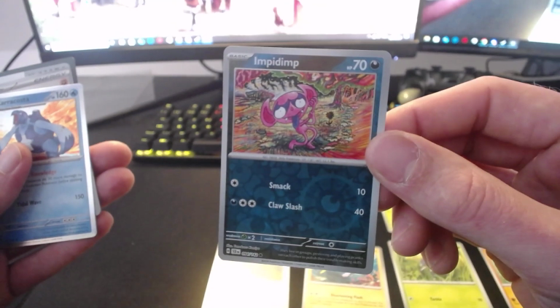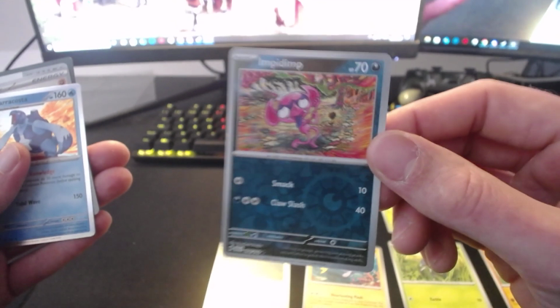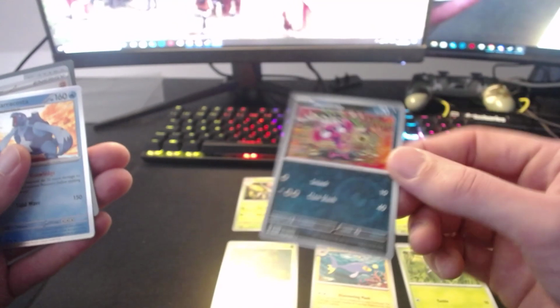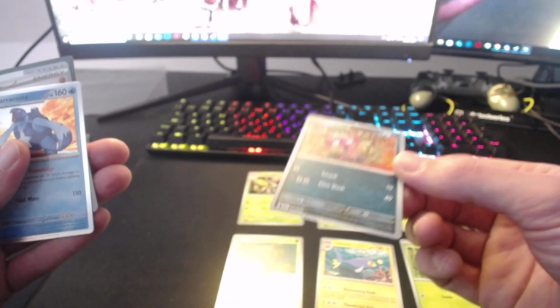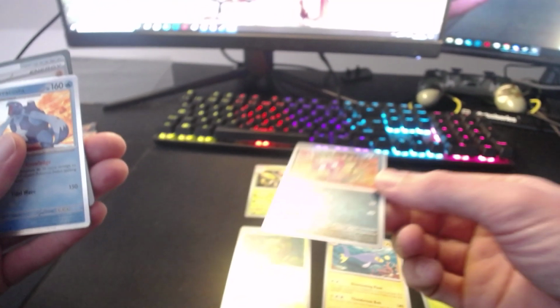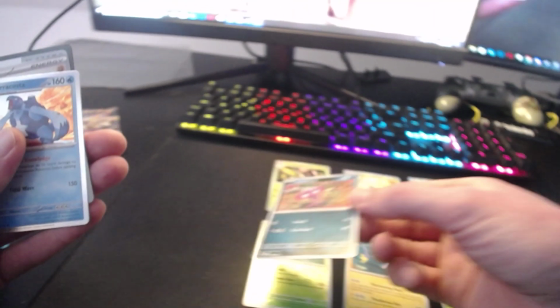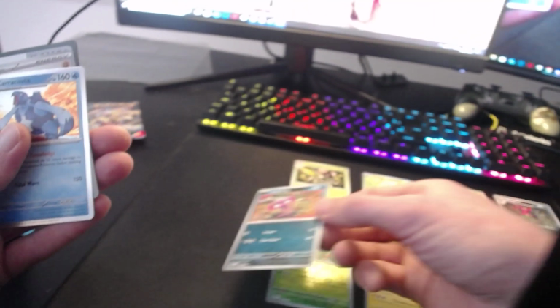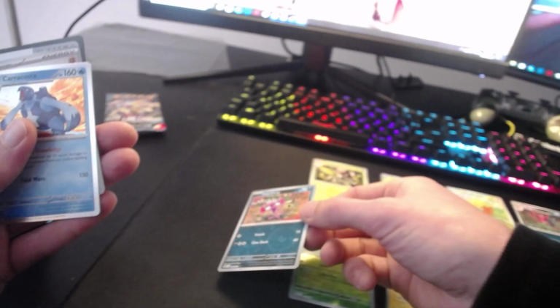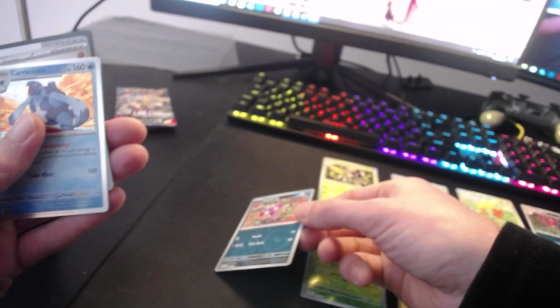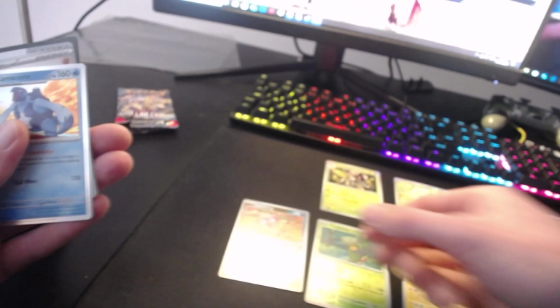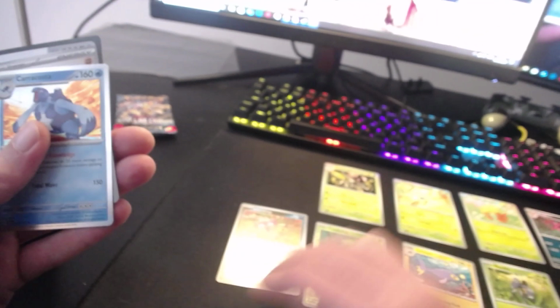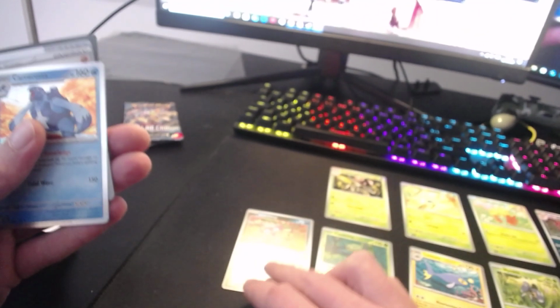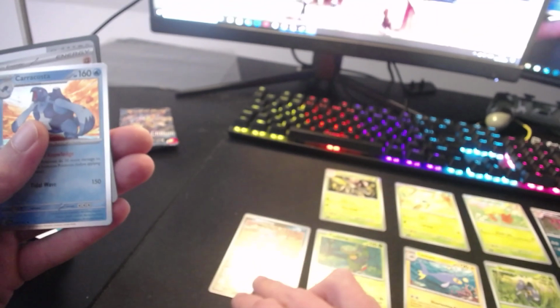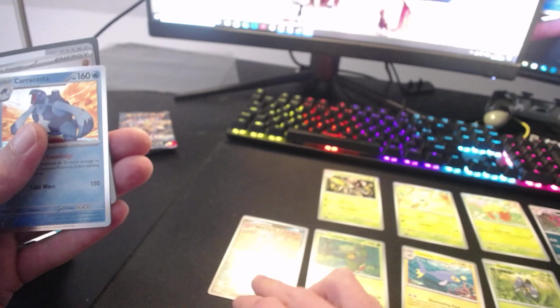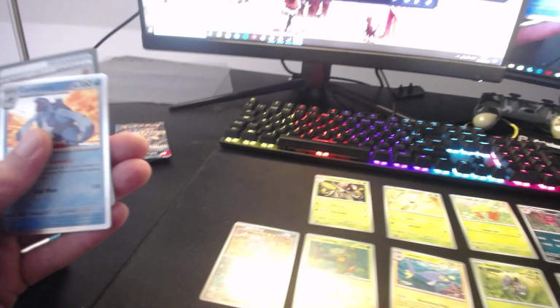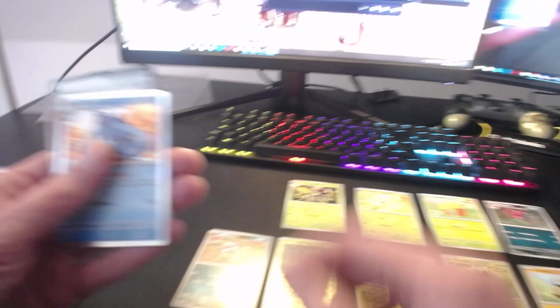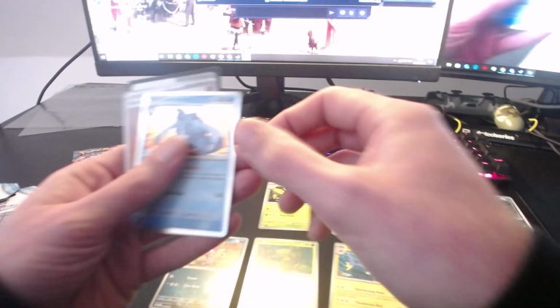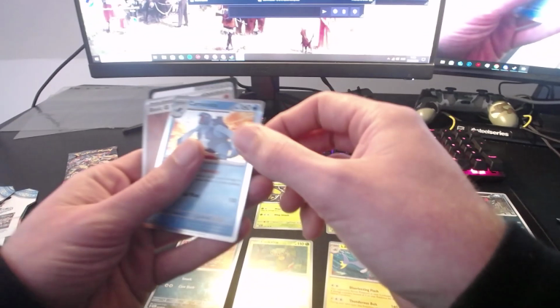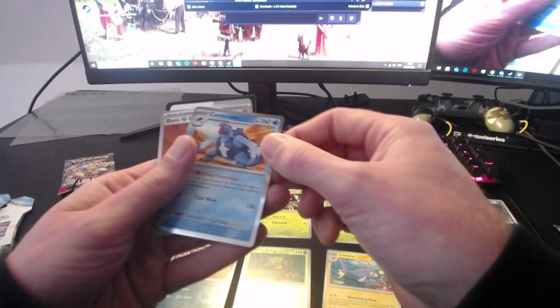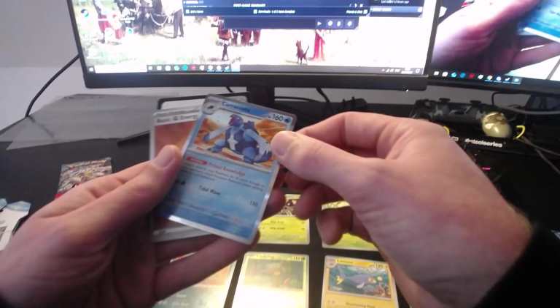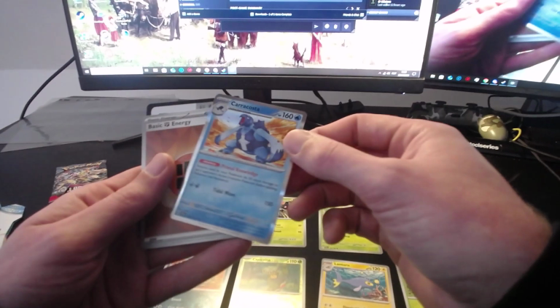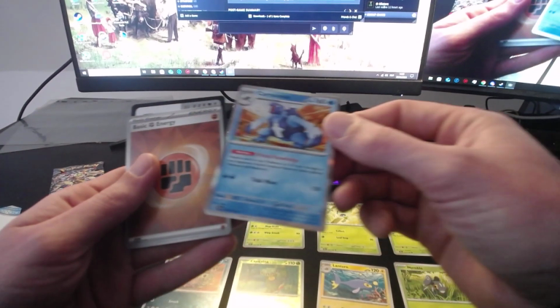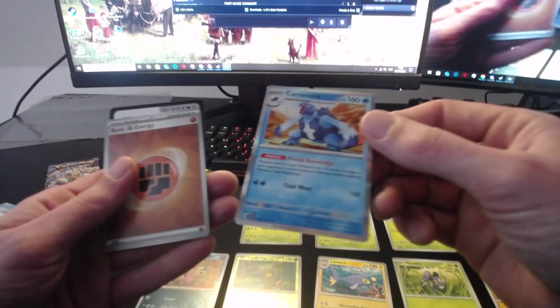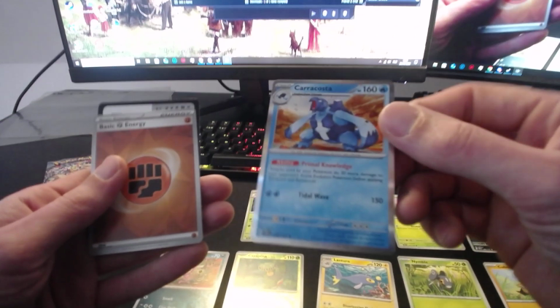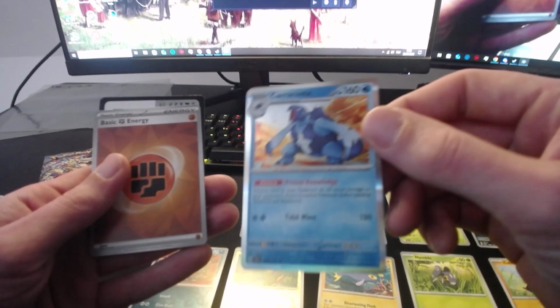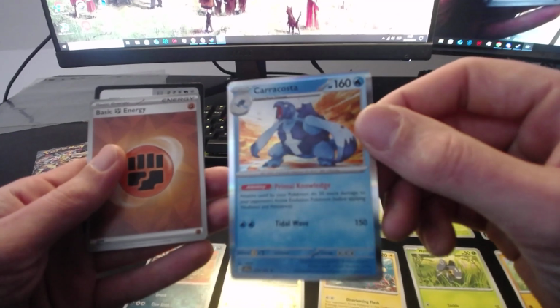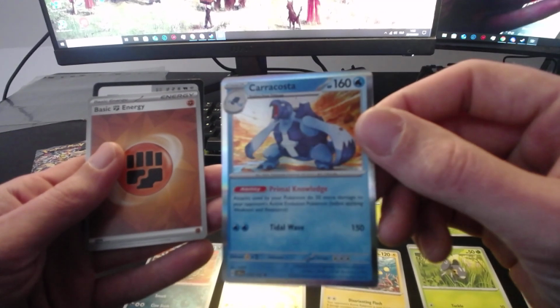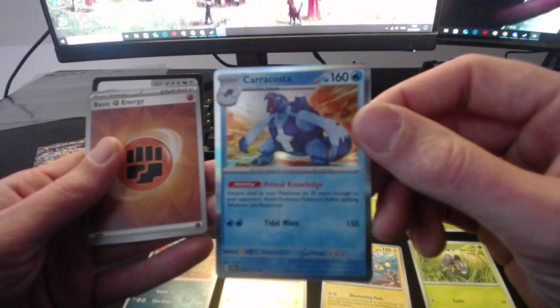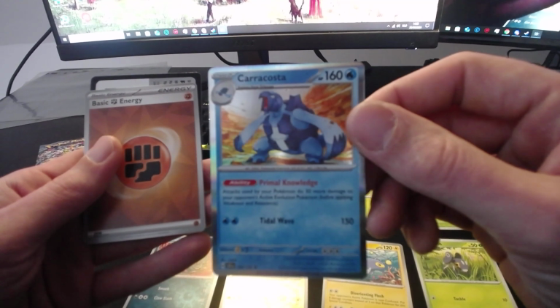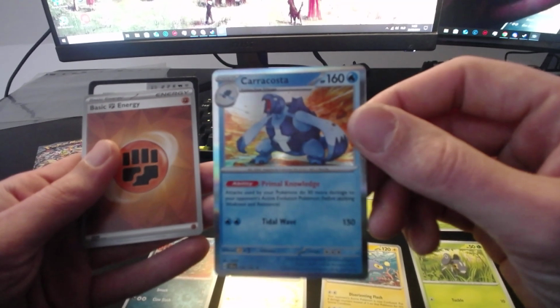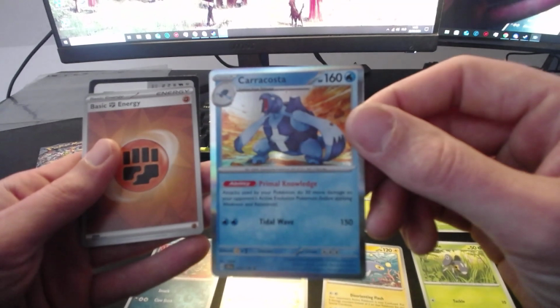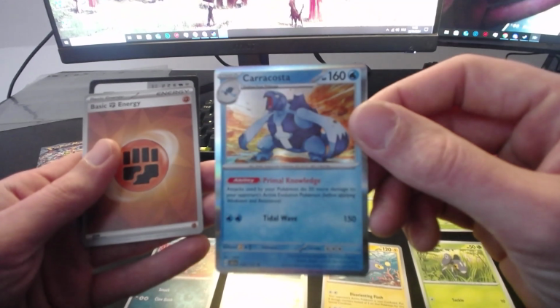Impidimp — that's a special name. And our big one: Carosta — Caracosta.